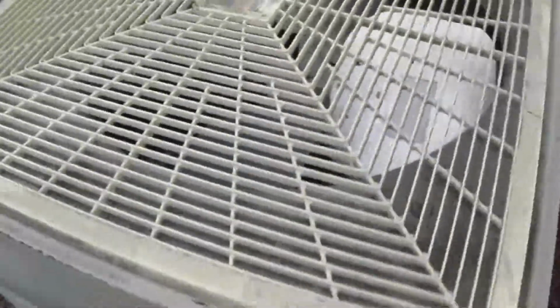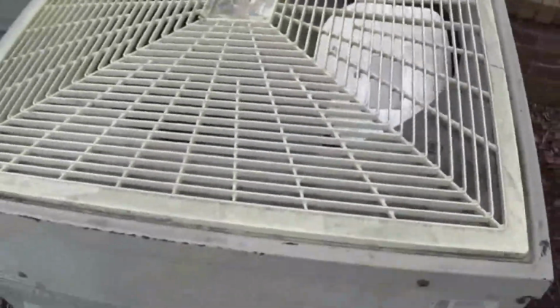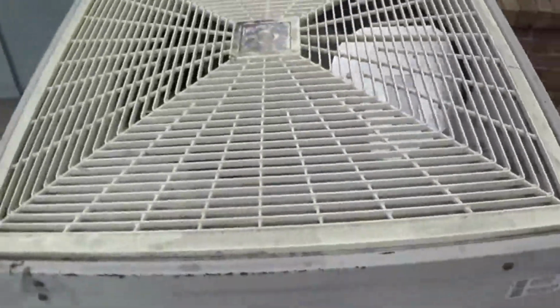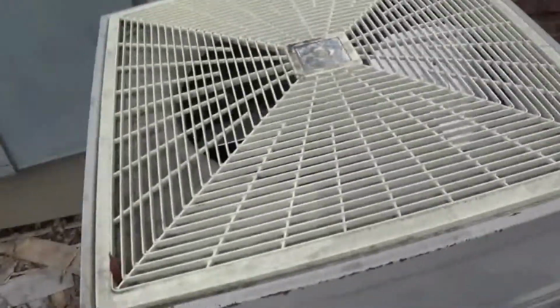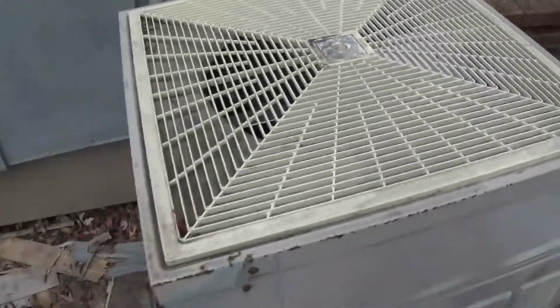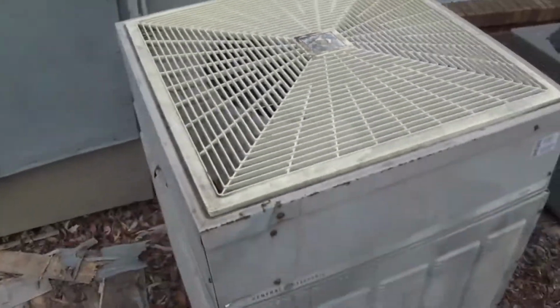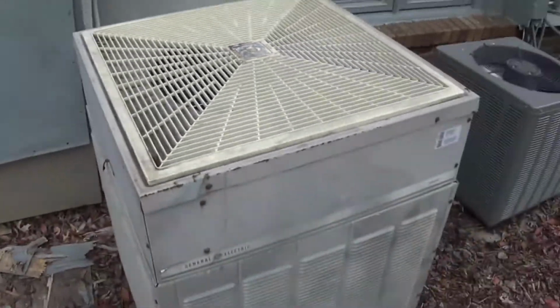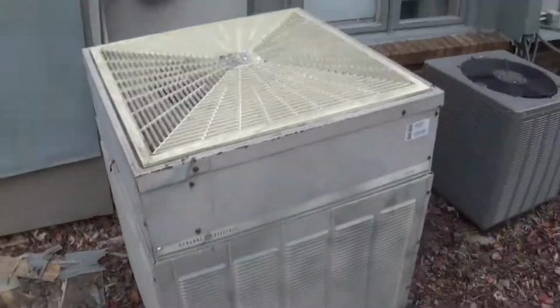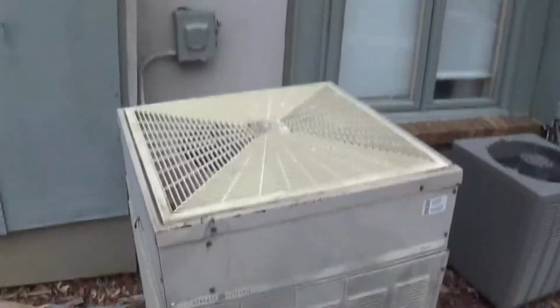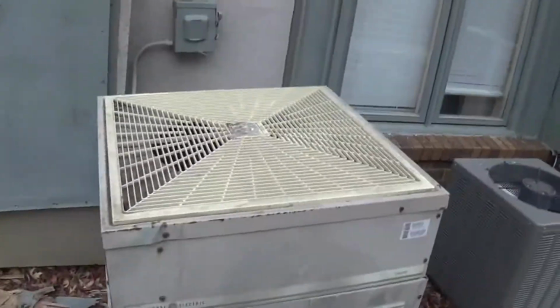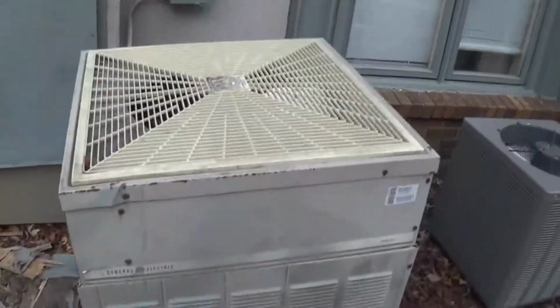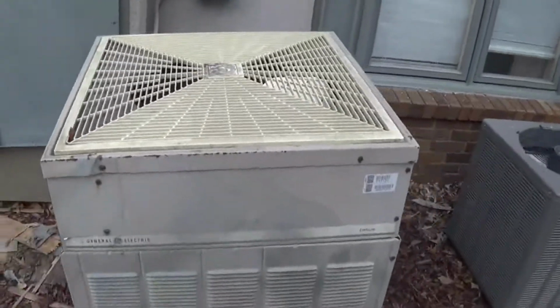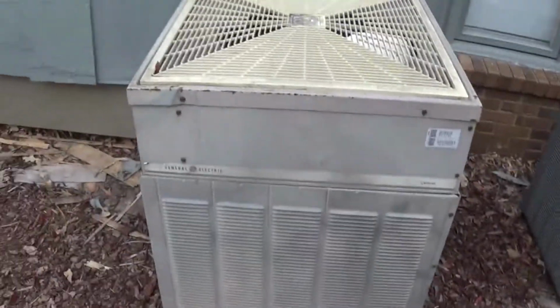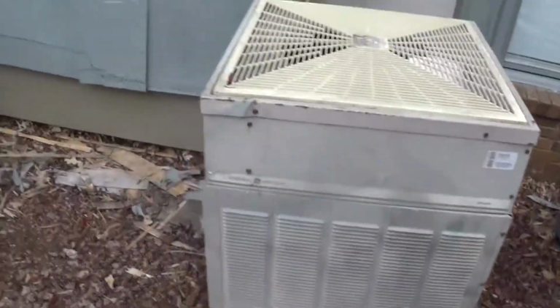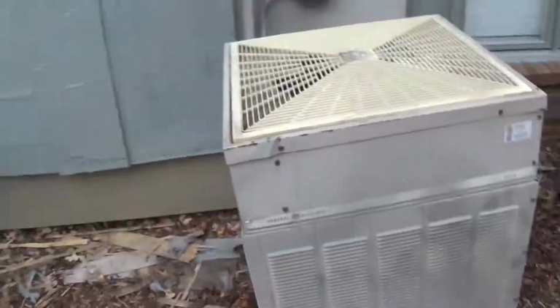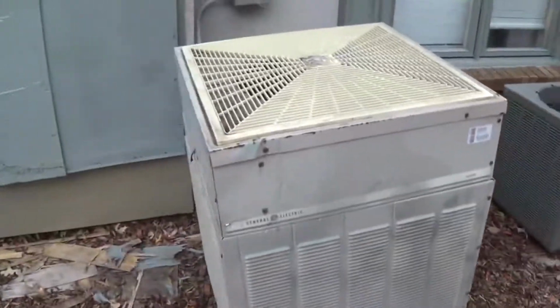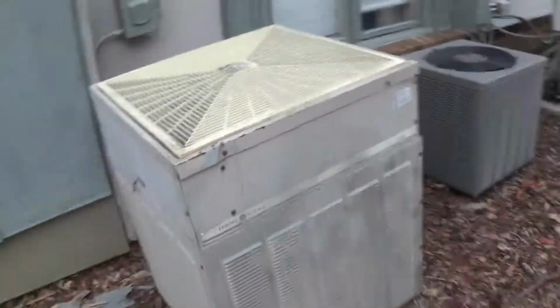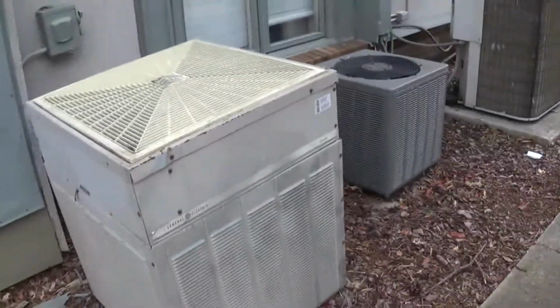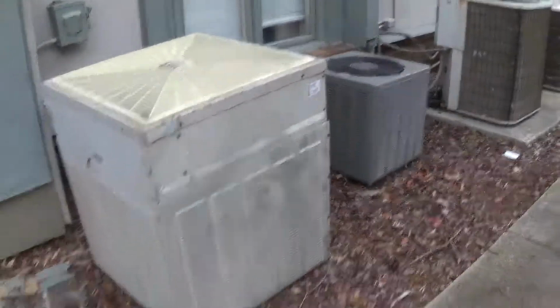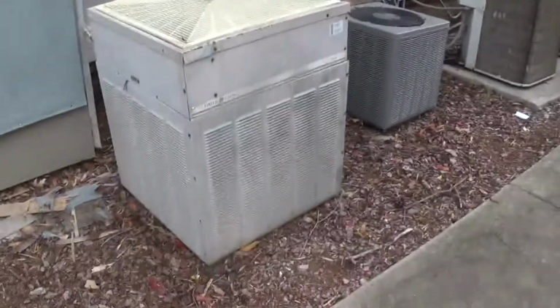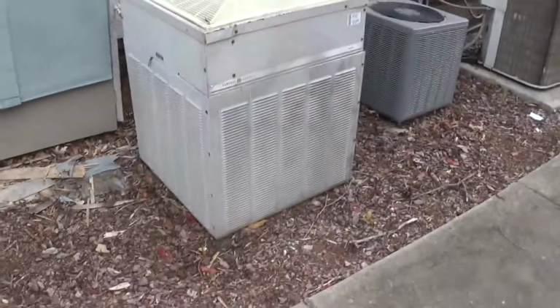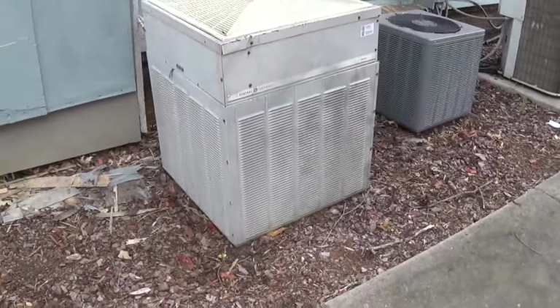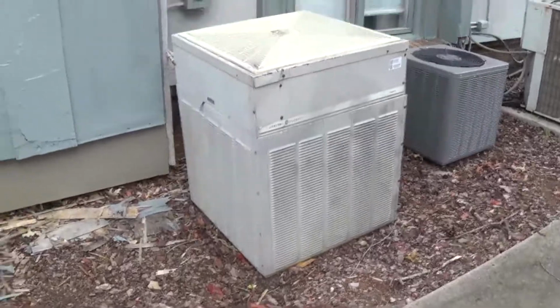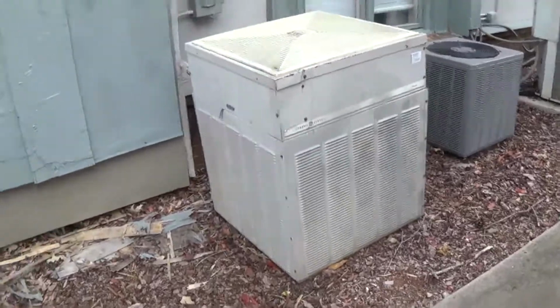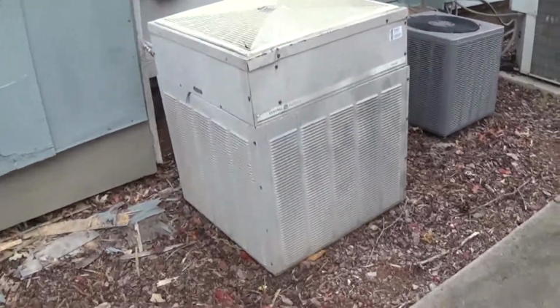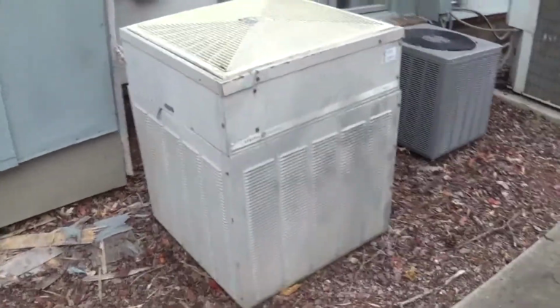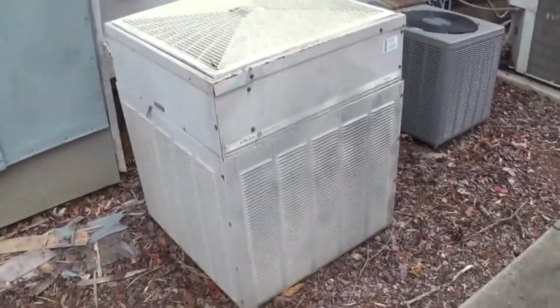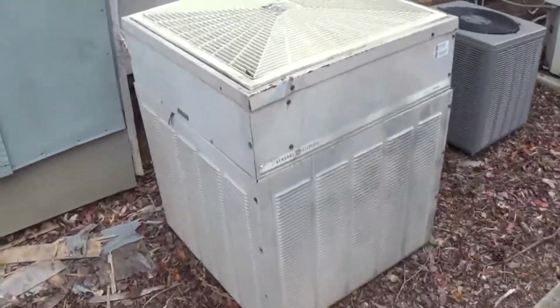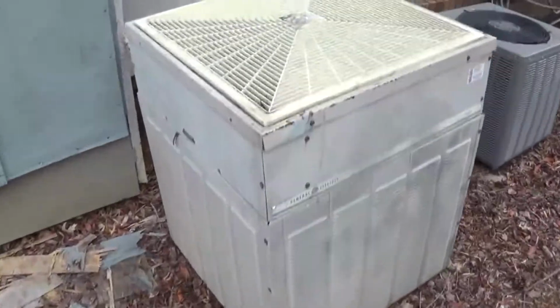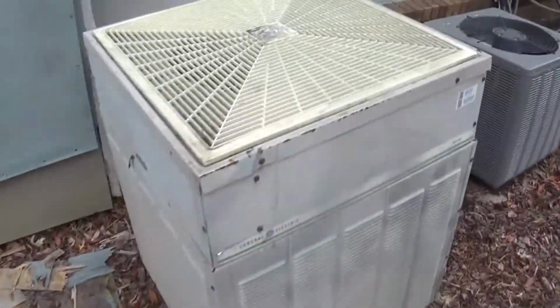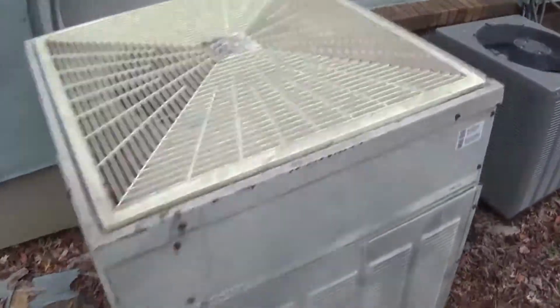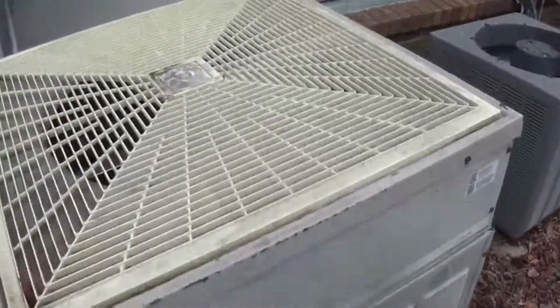Not the oldest I've seen, though. The oldest I've seen was a 1963 Ruud unit.